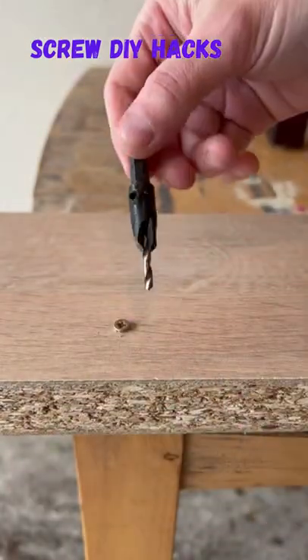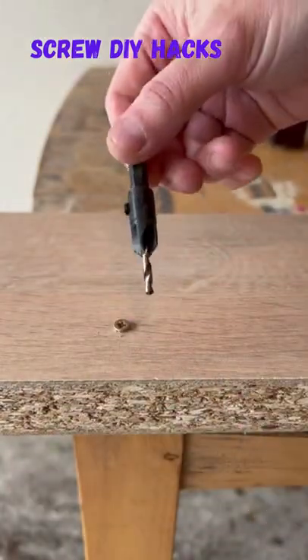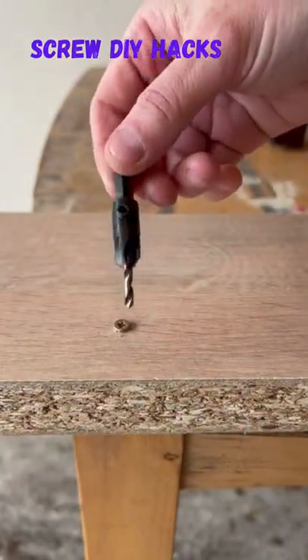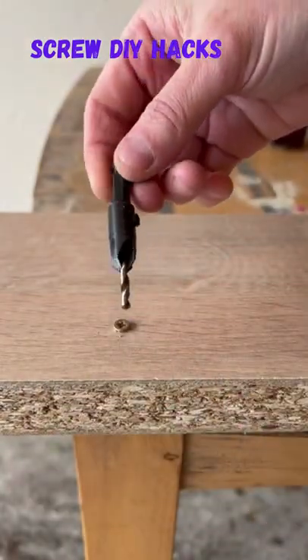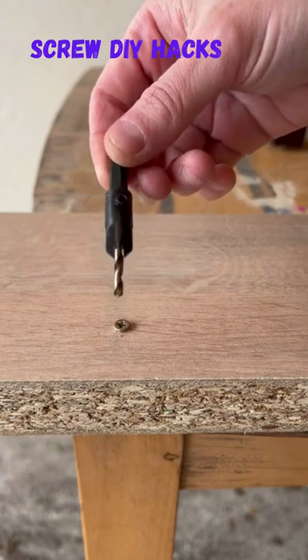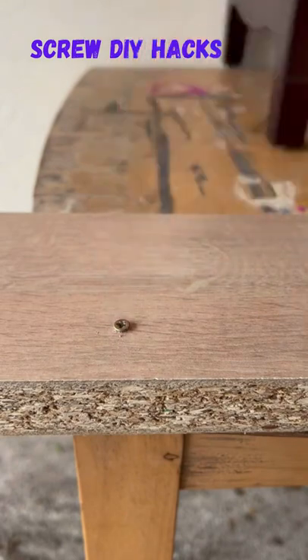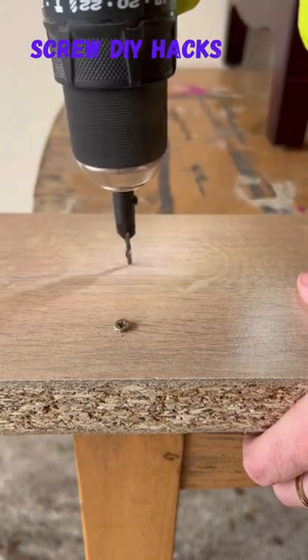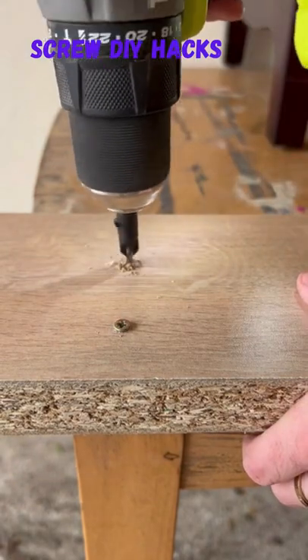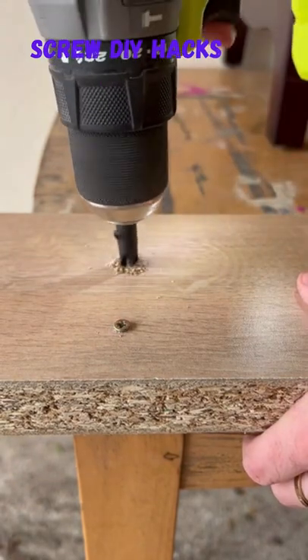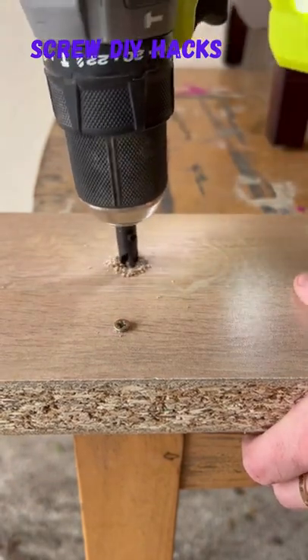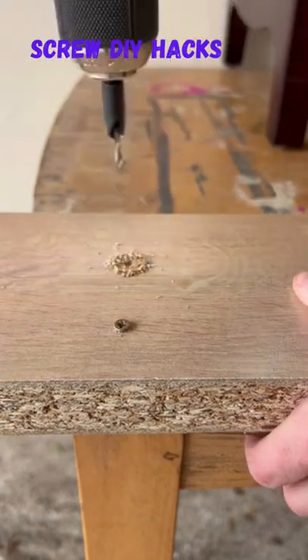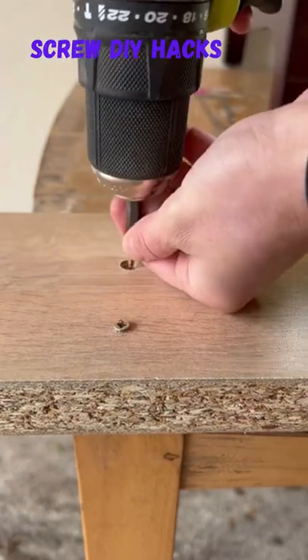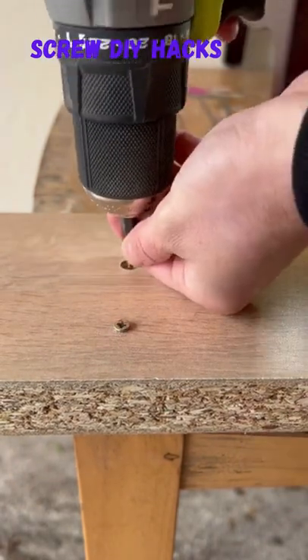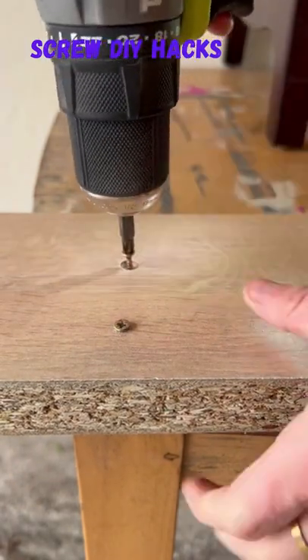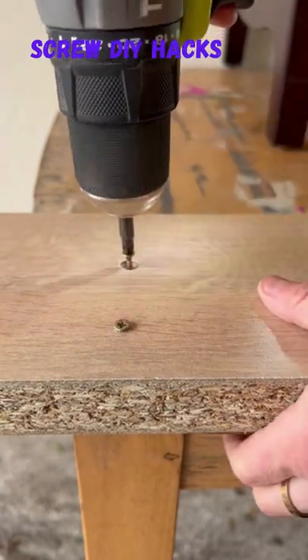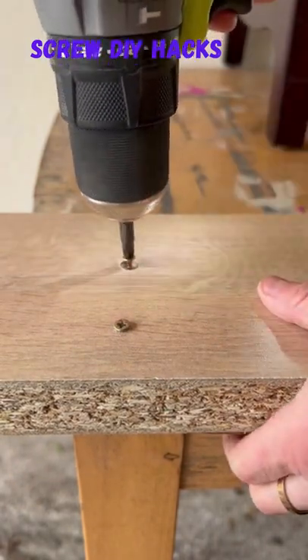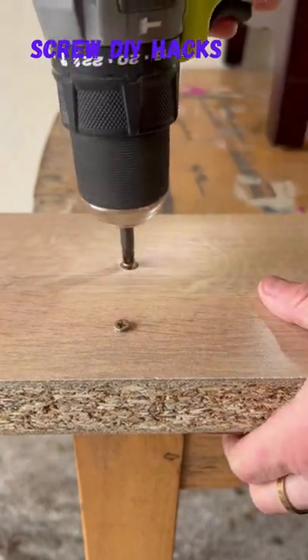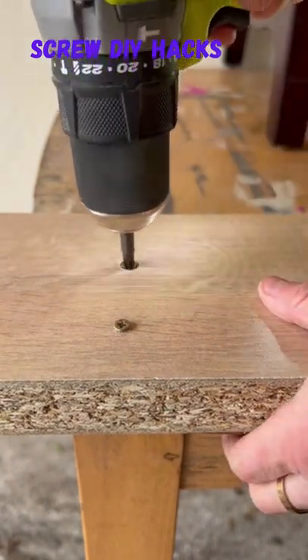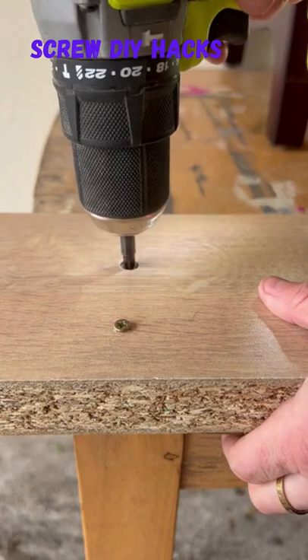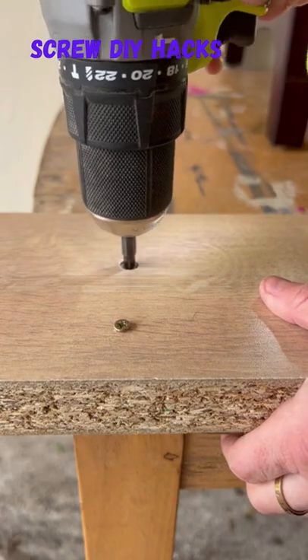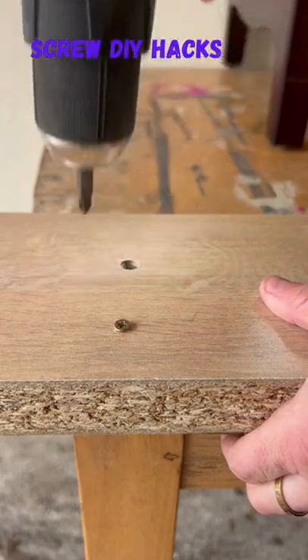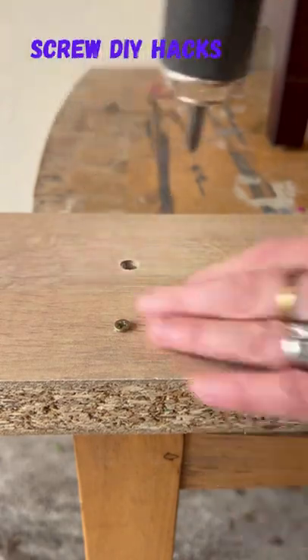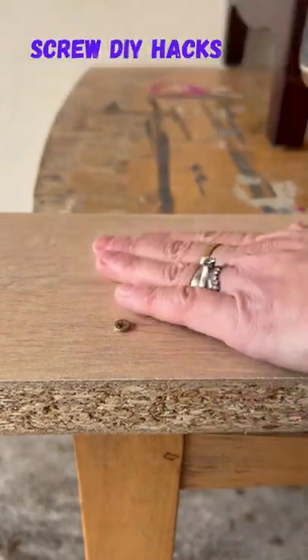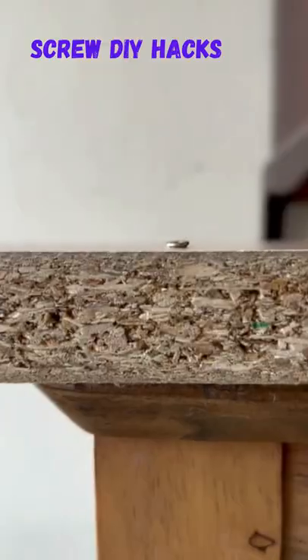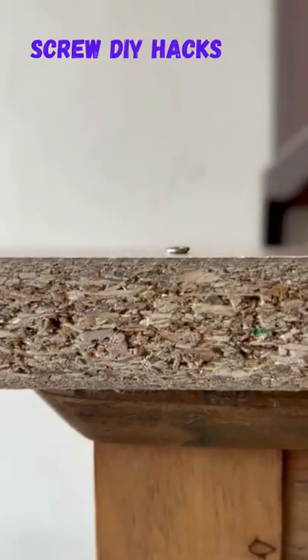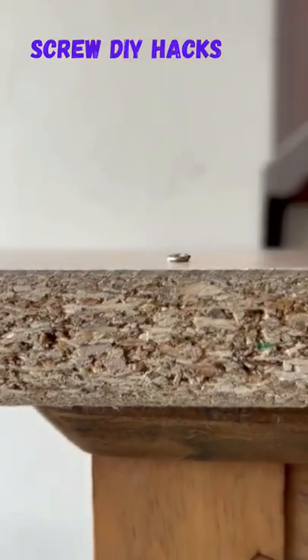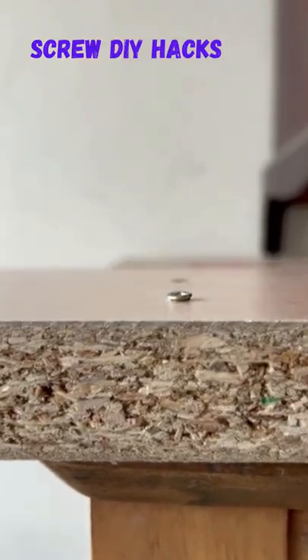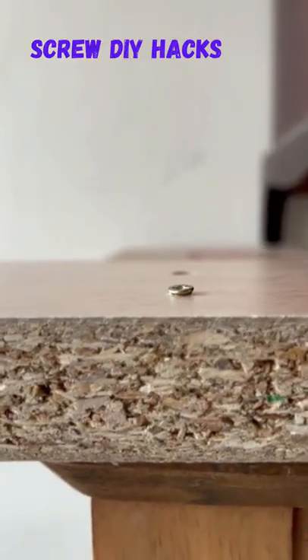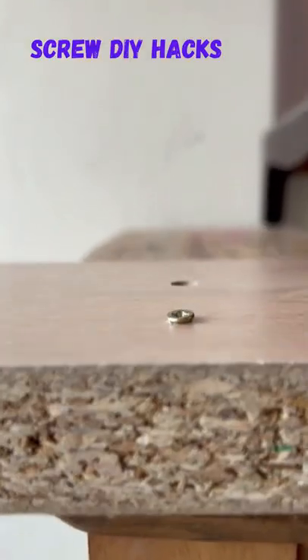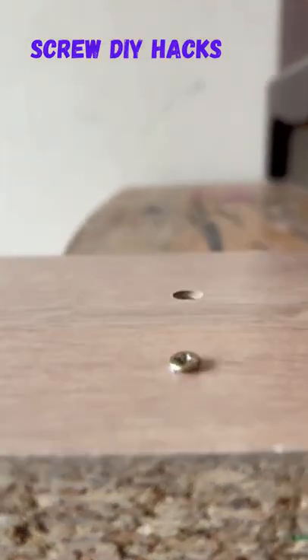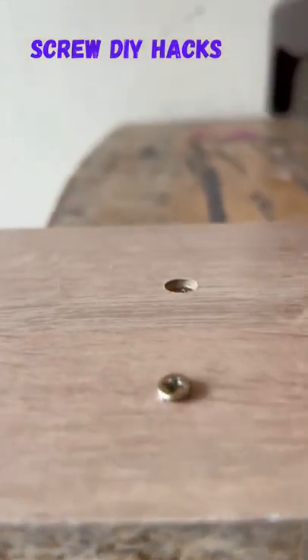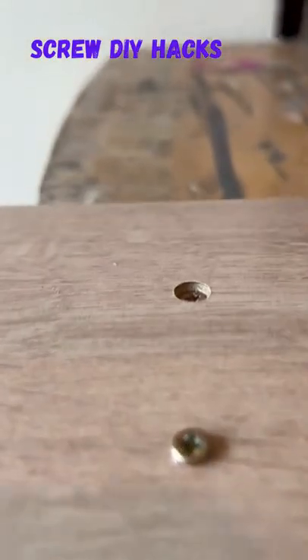If you don't want that and you want to disguise it, you need to buy a countersink drill bit, drill it, then put in your screw — and what it does is create this little cubby for your screw to sink into and disguise it.